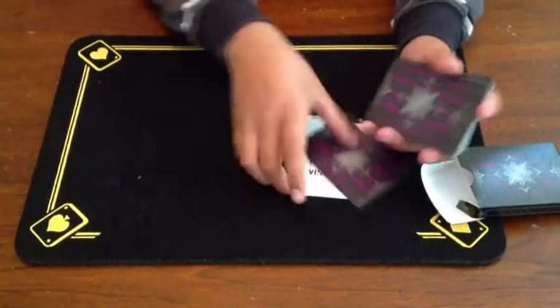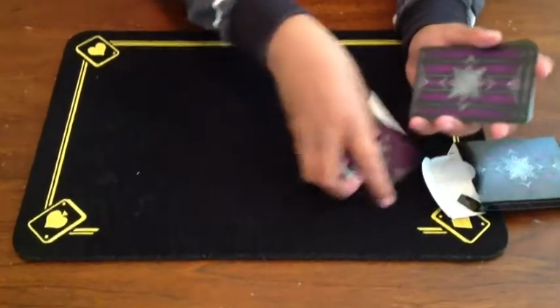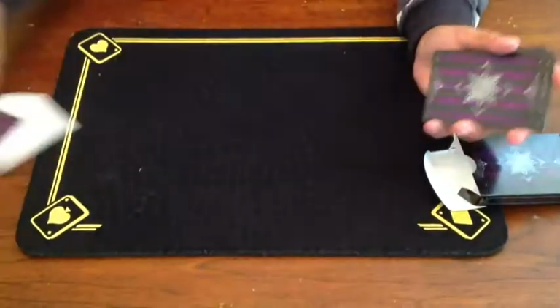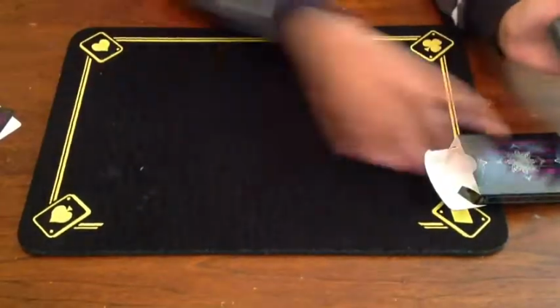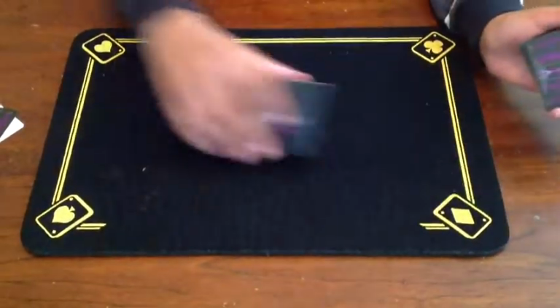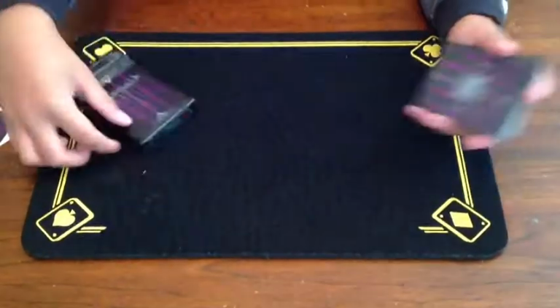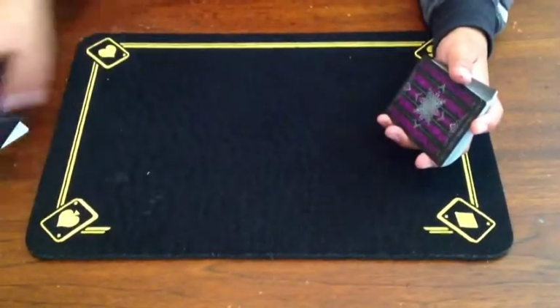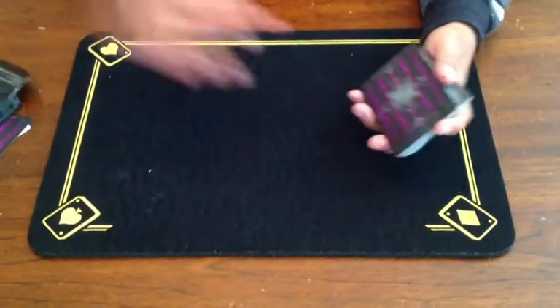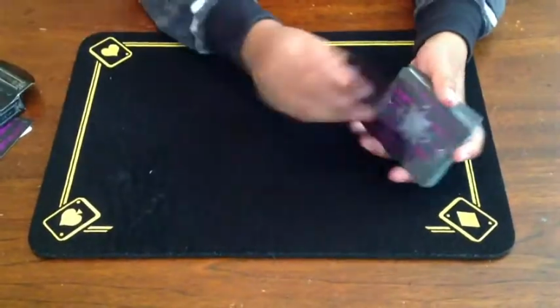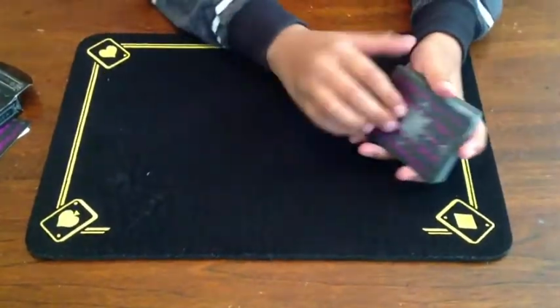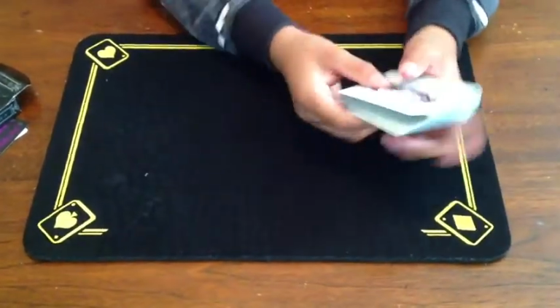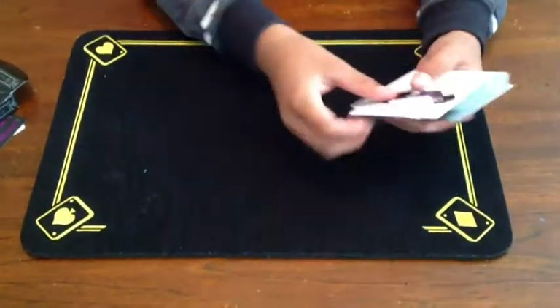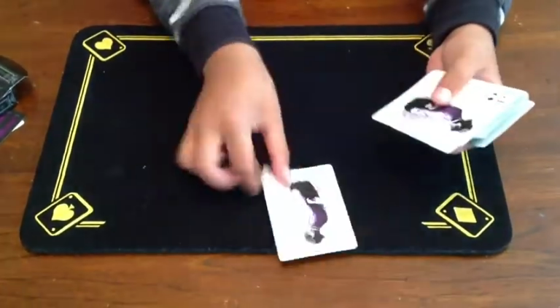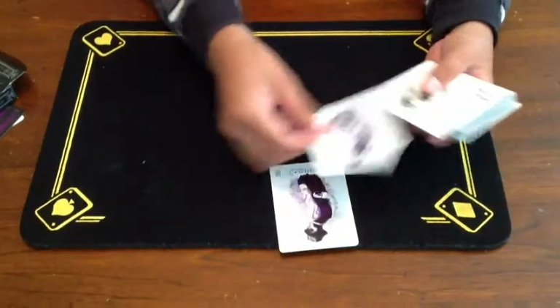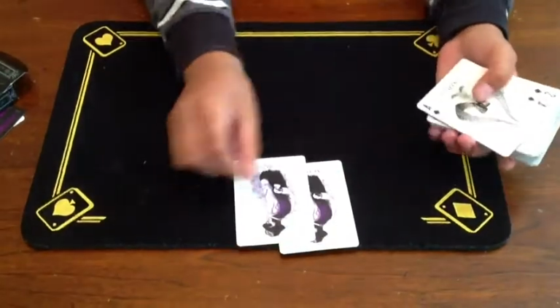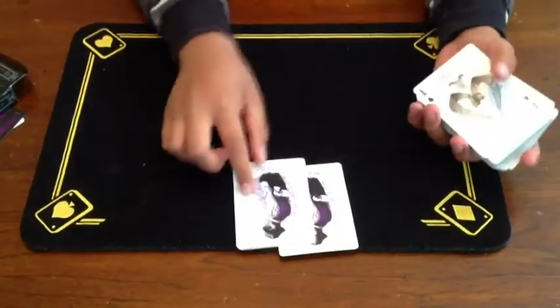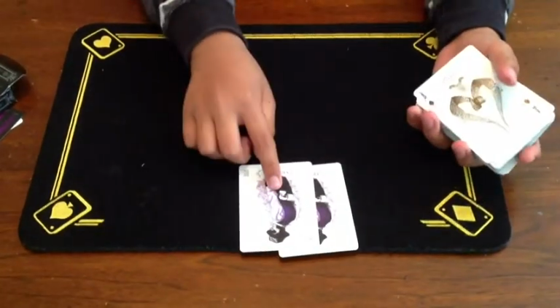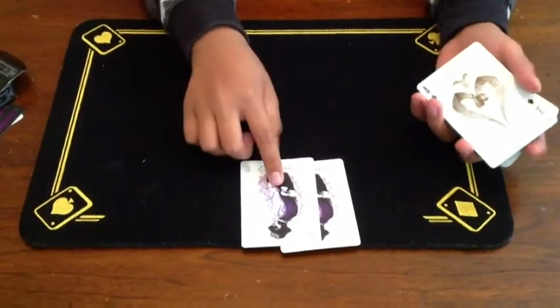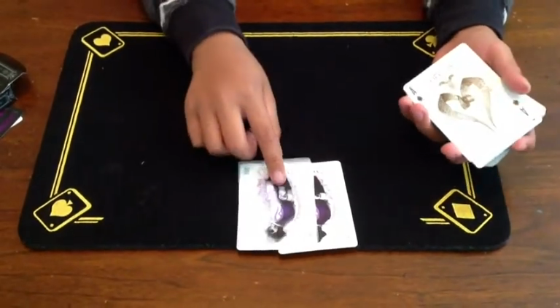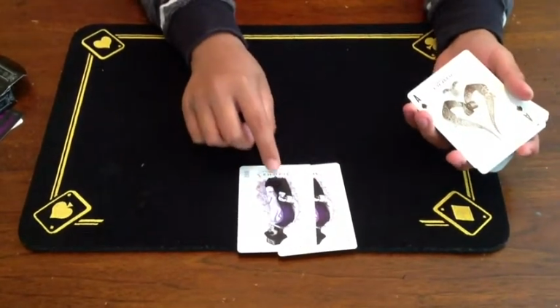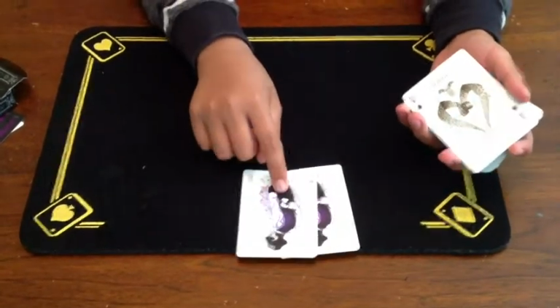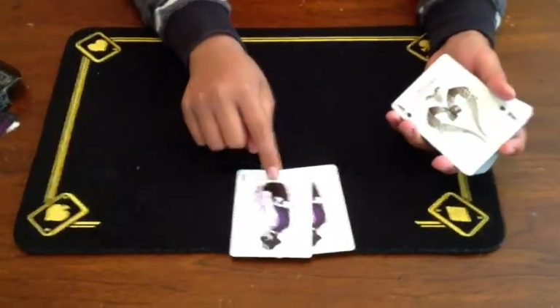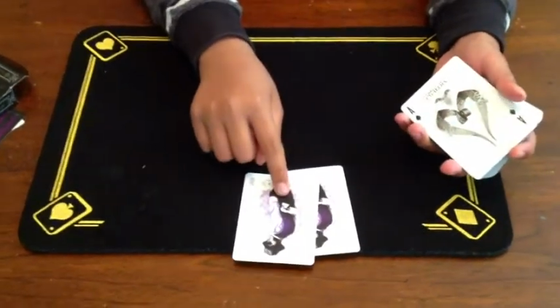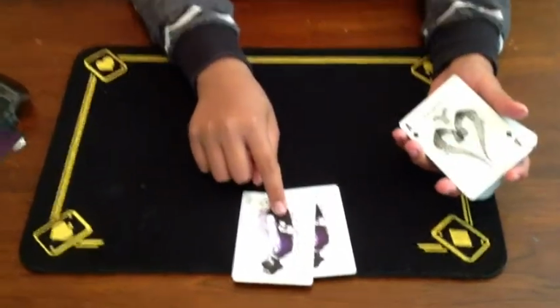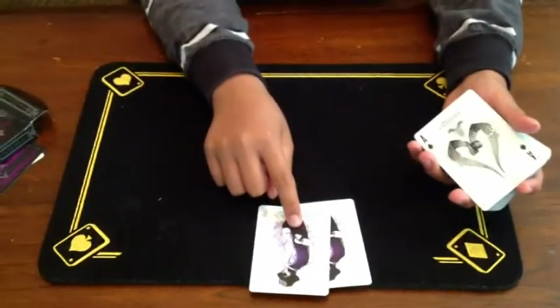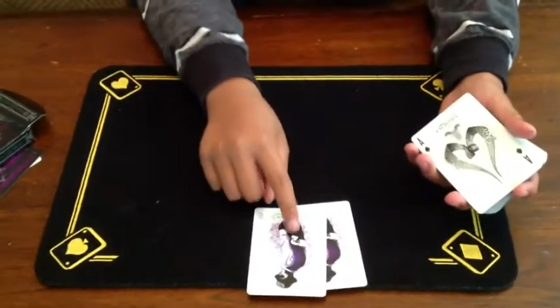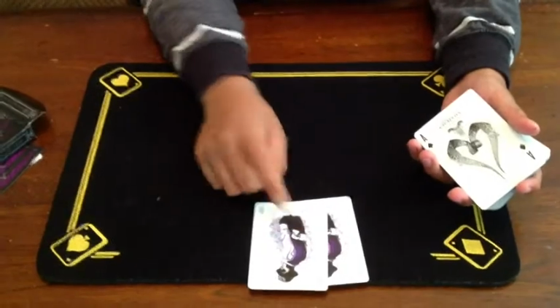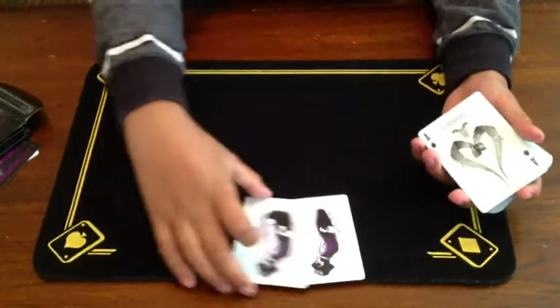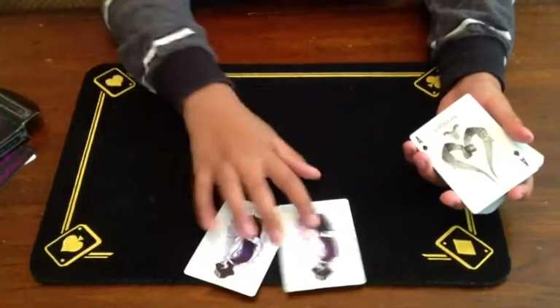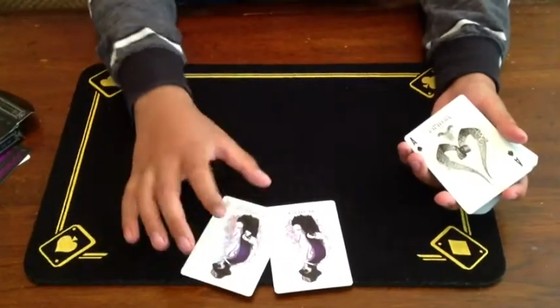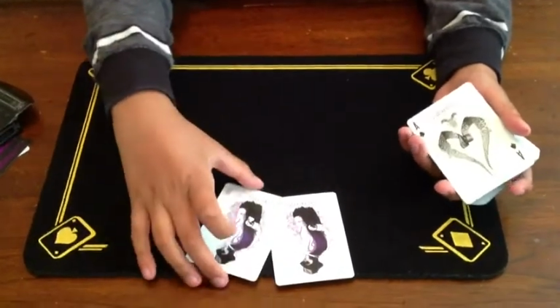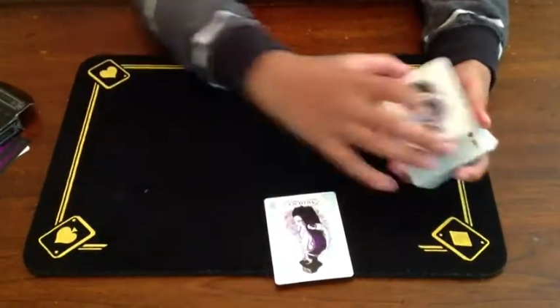It also comes with a double backer — do some awesome tricks with that for your friends. It also comes with two Jokers, with an Ace of Hearts reveal. Artifice Jokers, really cool.